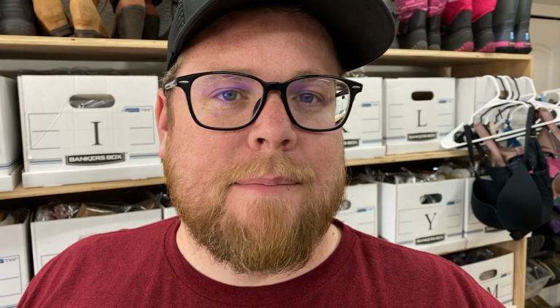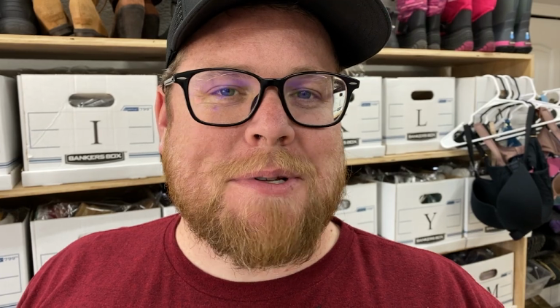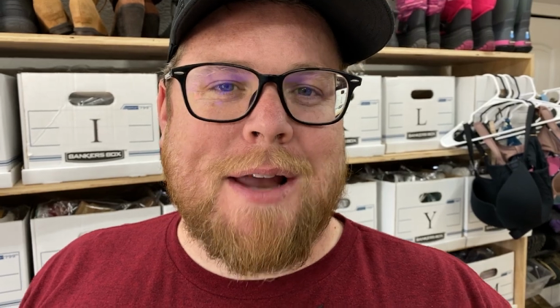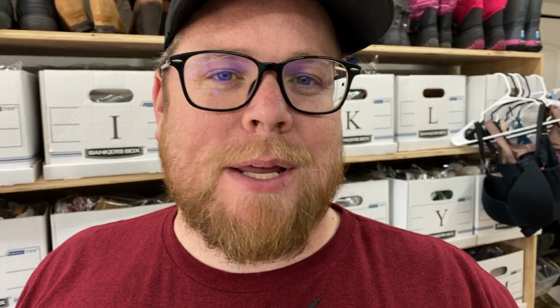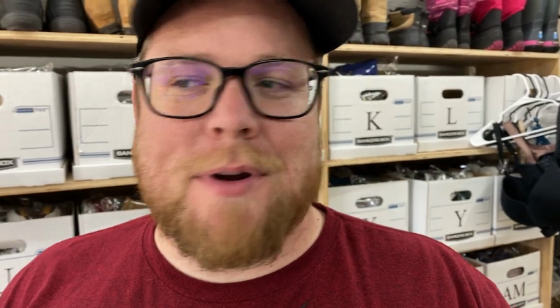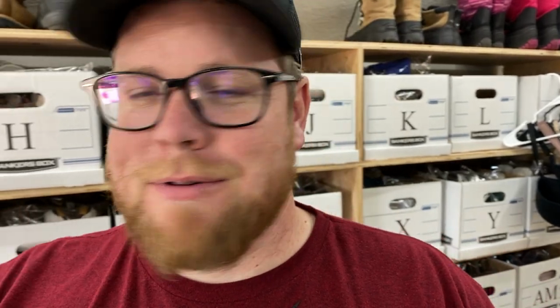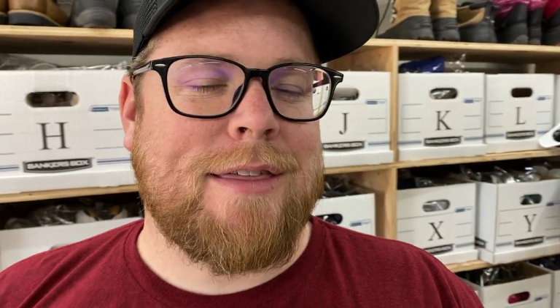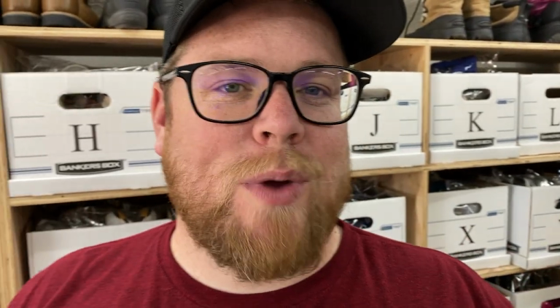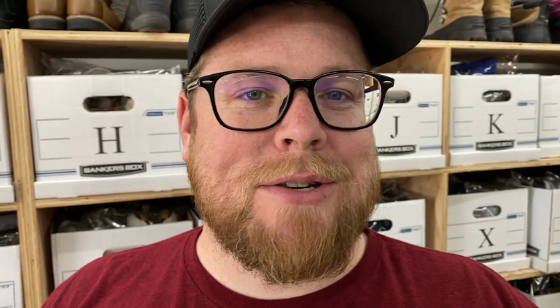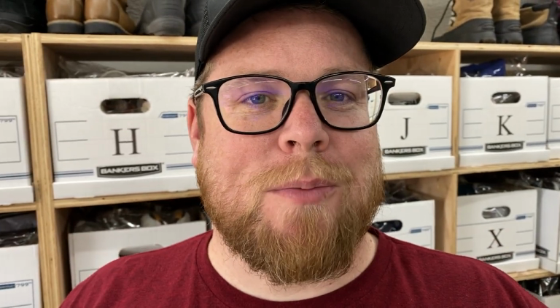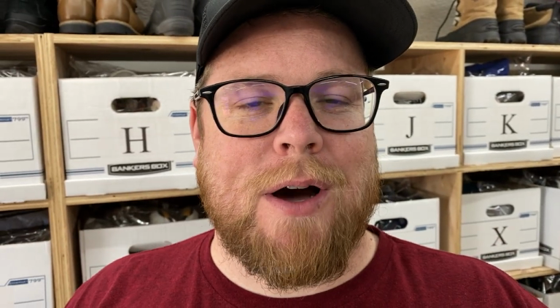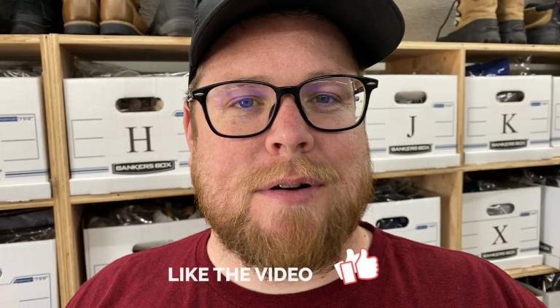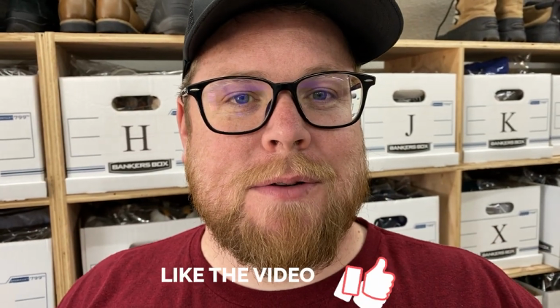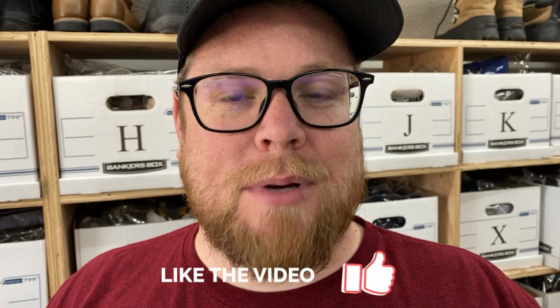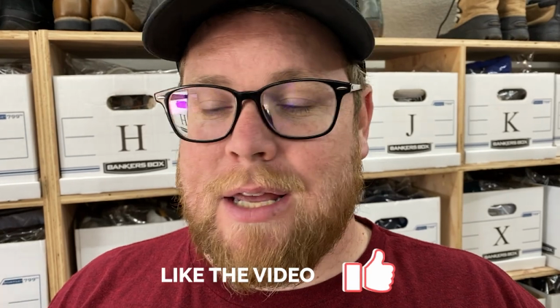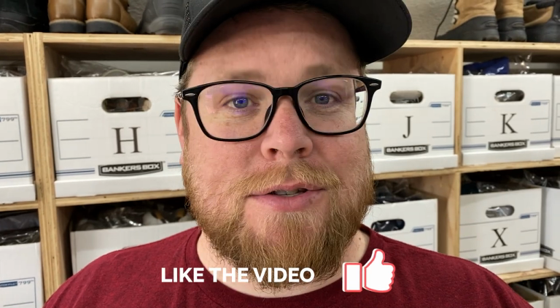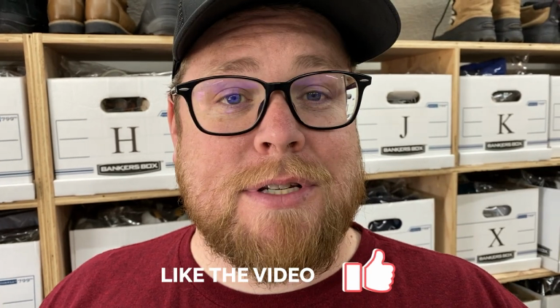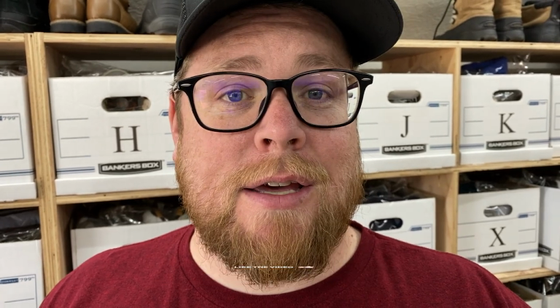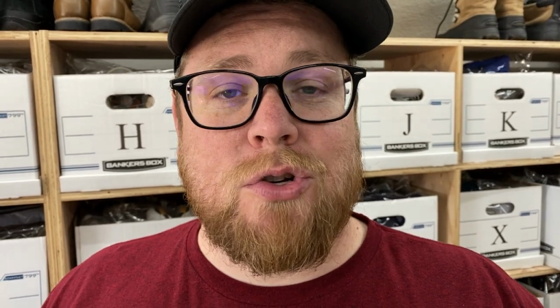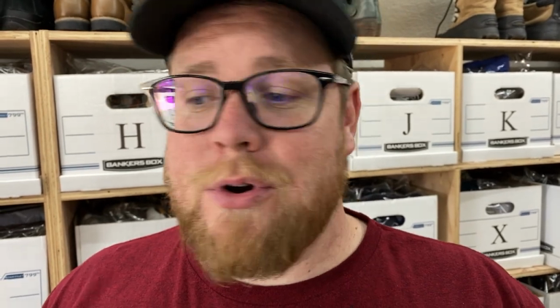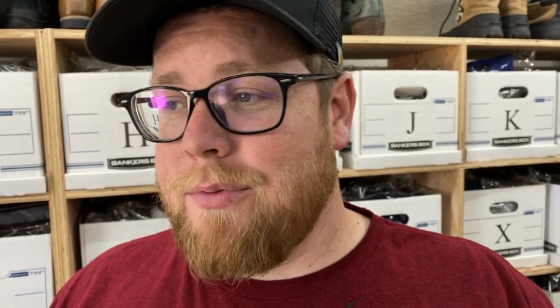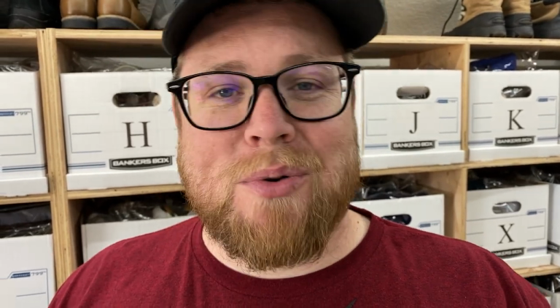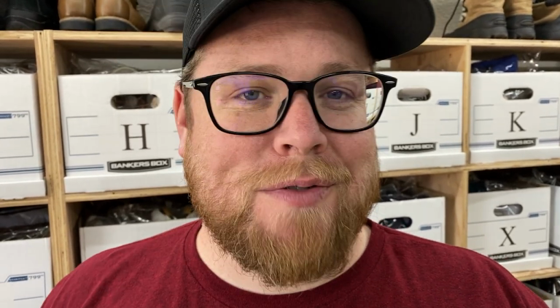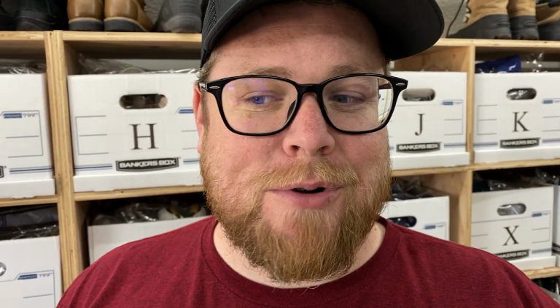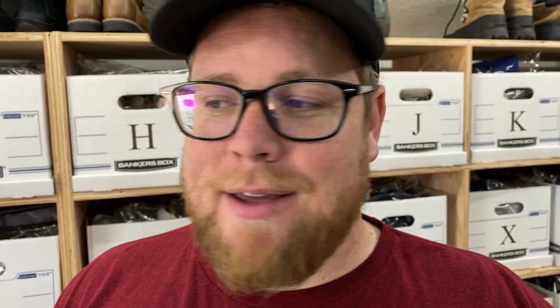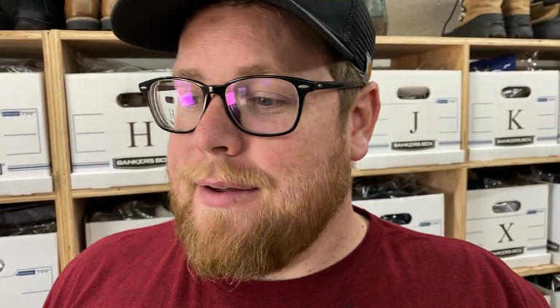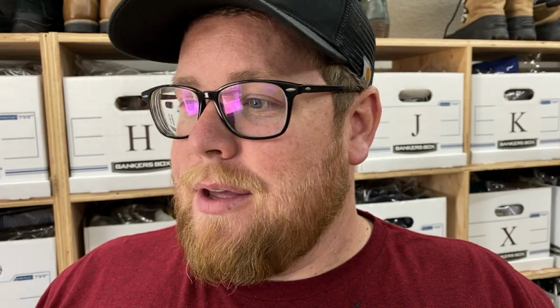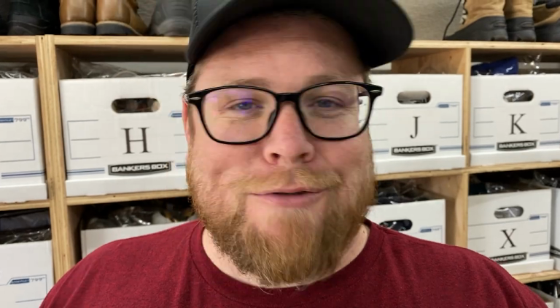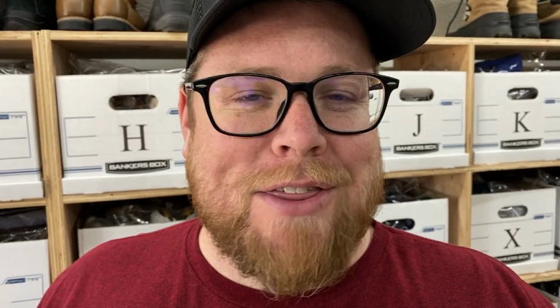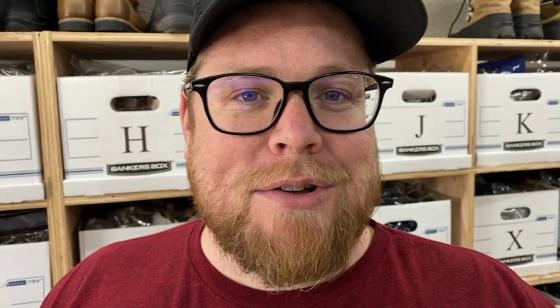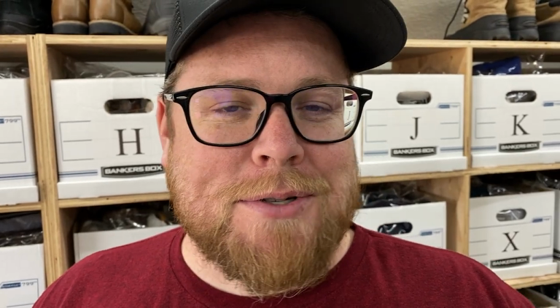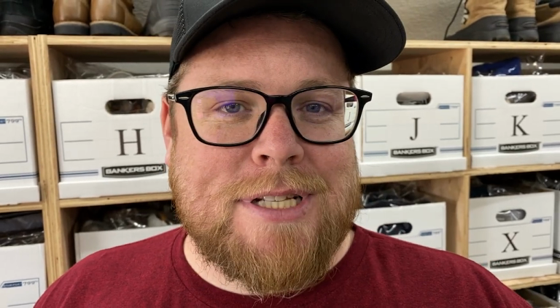Hey, what's going on everybody? I'm Chris. I'm here with Kathy. We go by Ginger Marvin on Instagram and YouTube, and it is Thursday, June 3rd, and we have another What's Sold video for you today. We're going to follow Kathy around to see what's sold for us today.